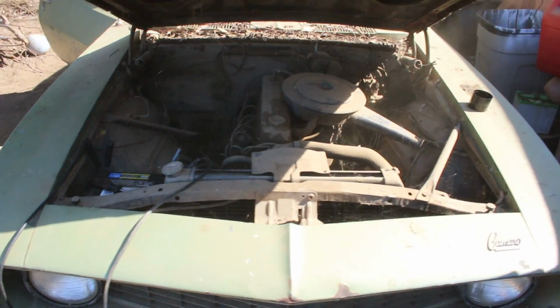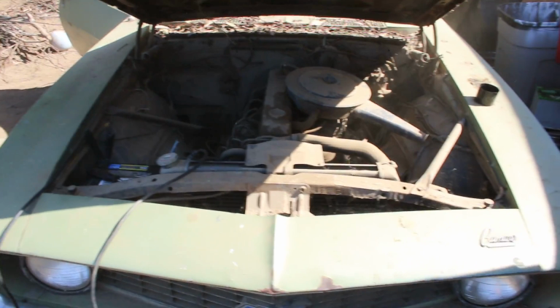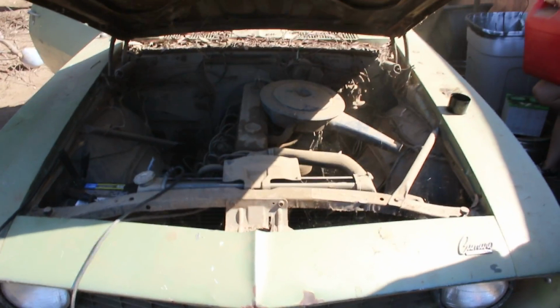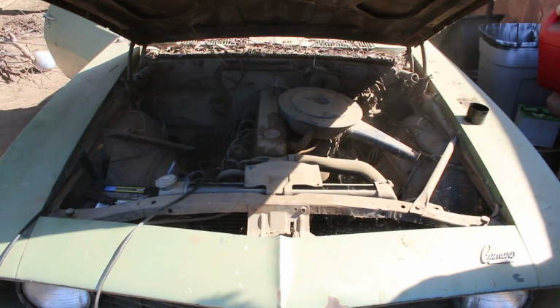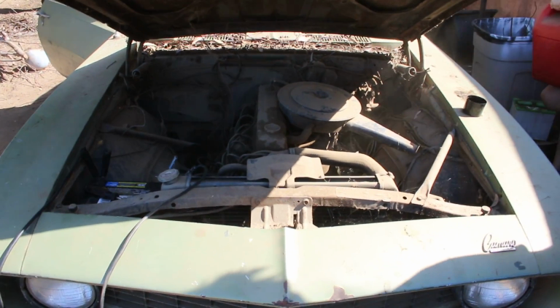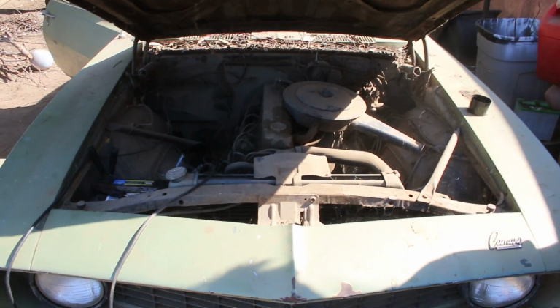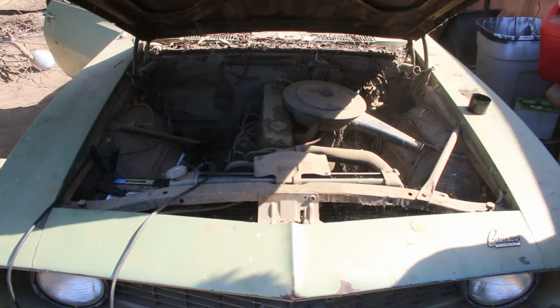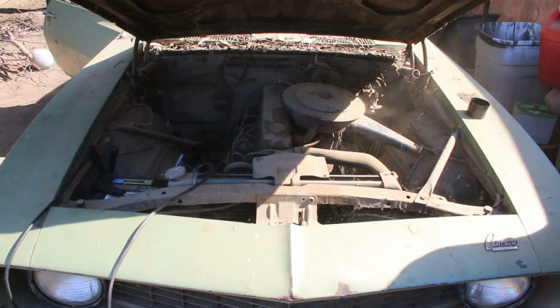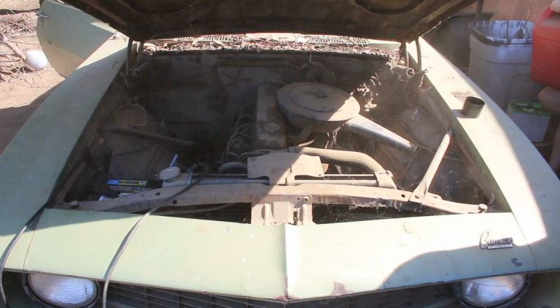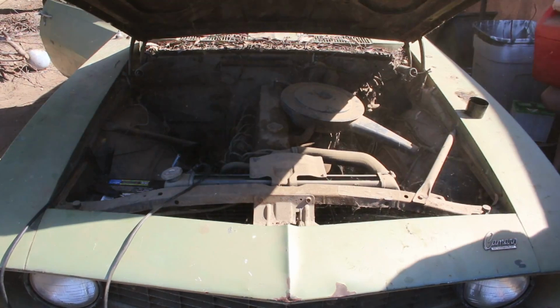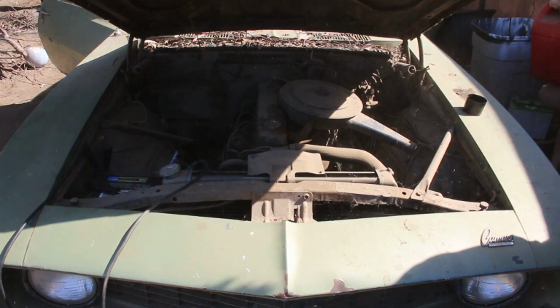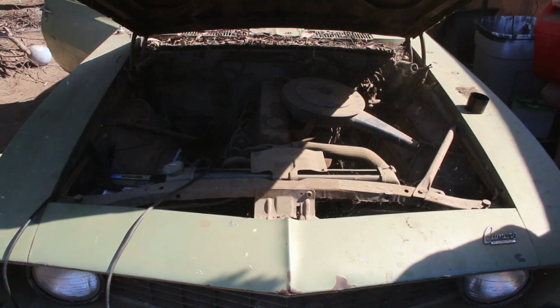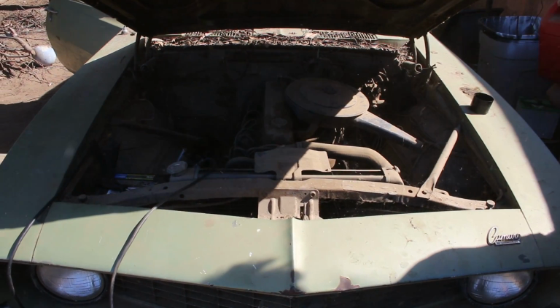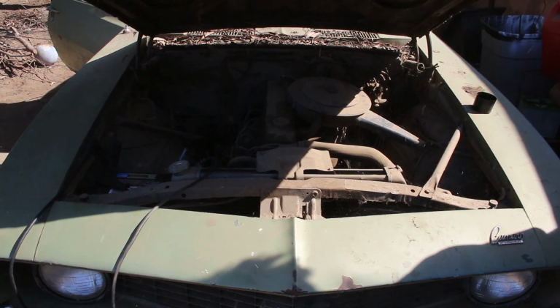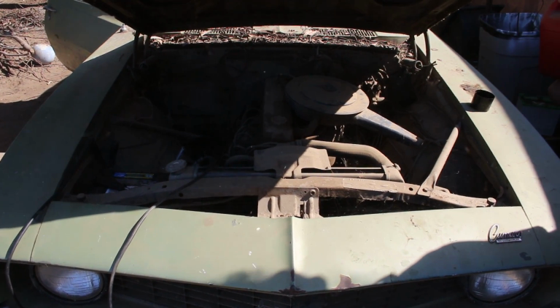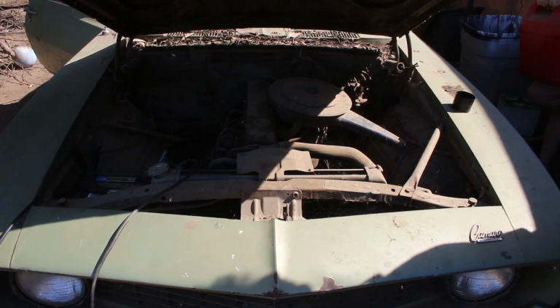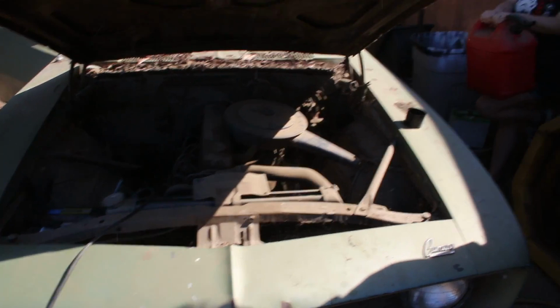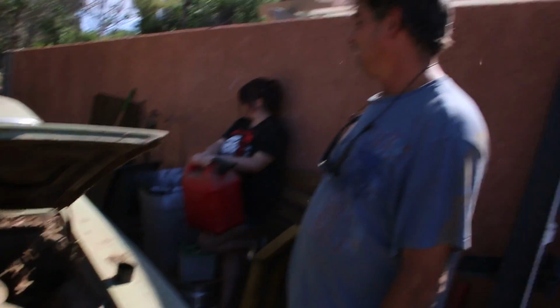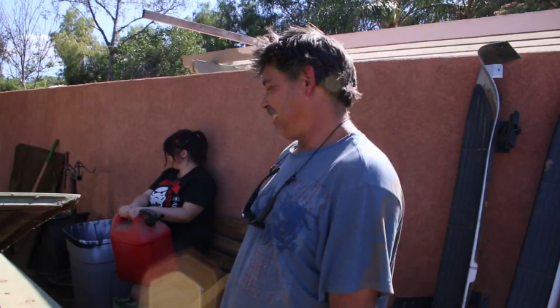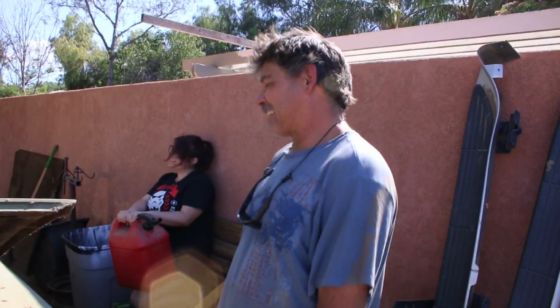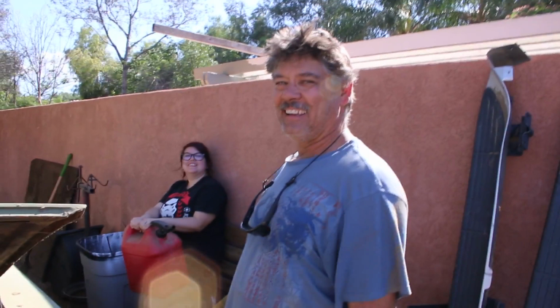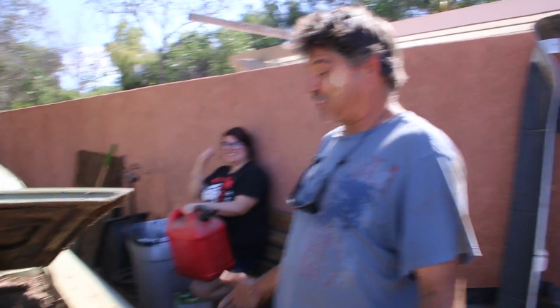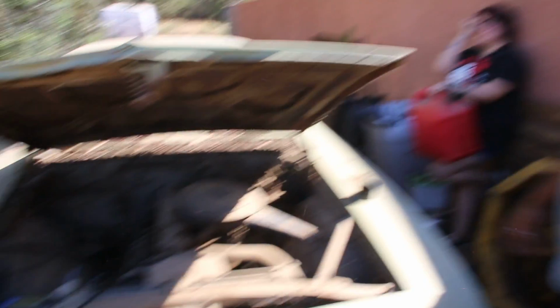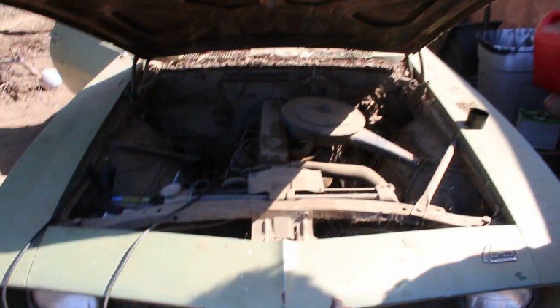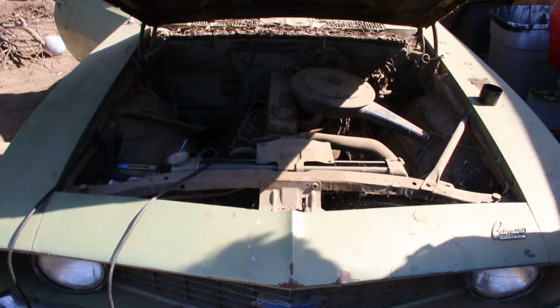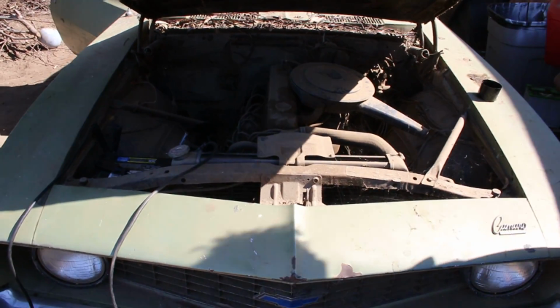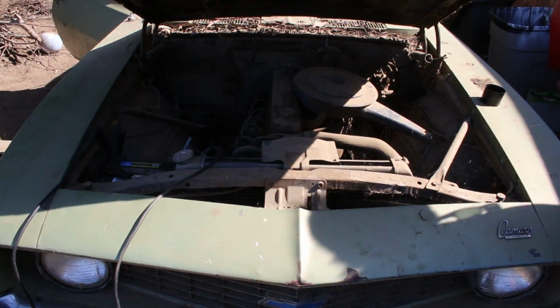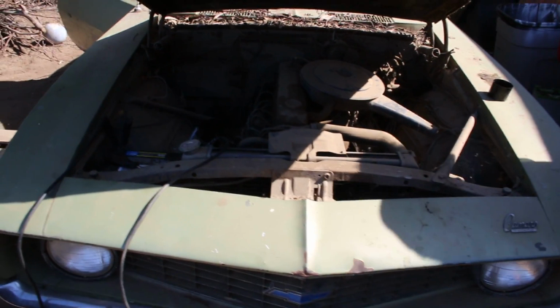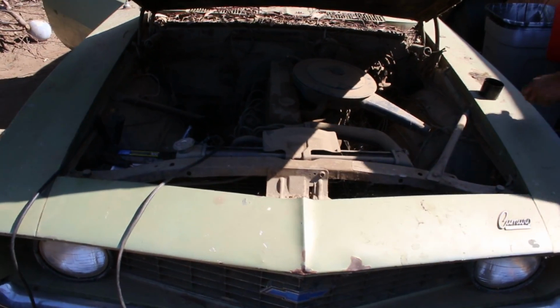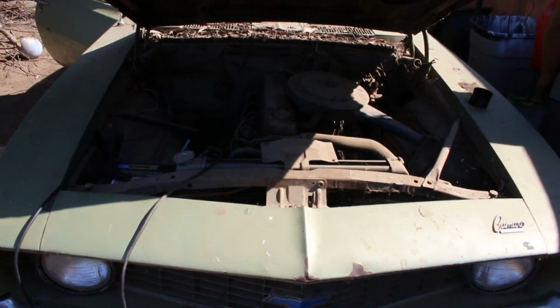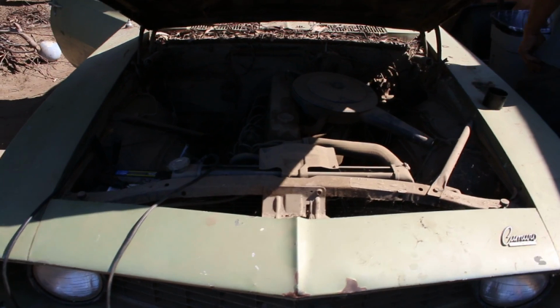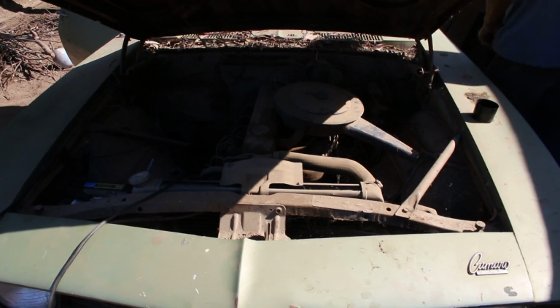It runs like a kitten. Of course, we're going to run out of gas because we don't have any gas in the gas tank. That seems pretty good — it actually started after 10 years. Thanks for watching, guys.